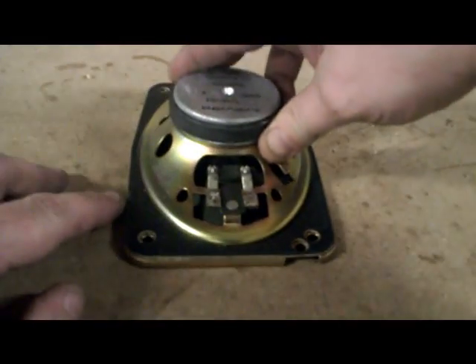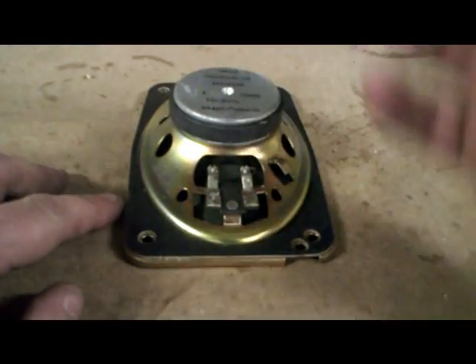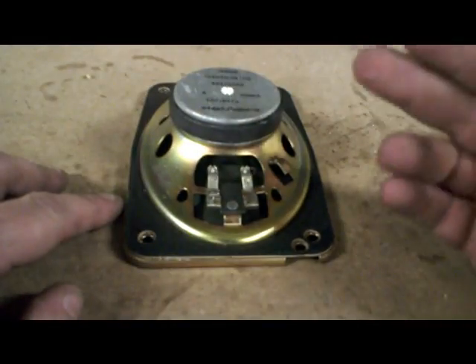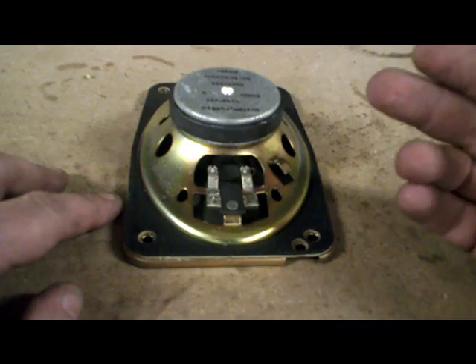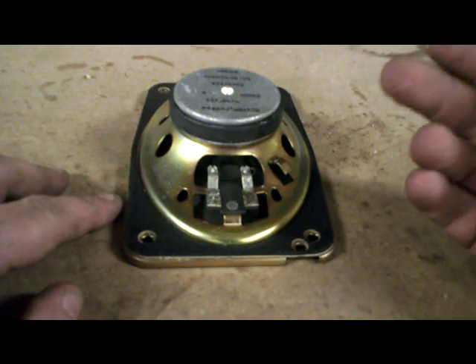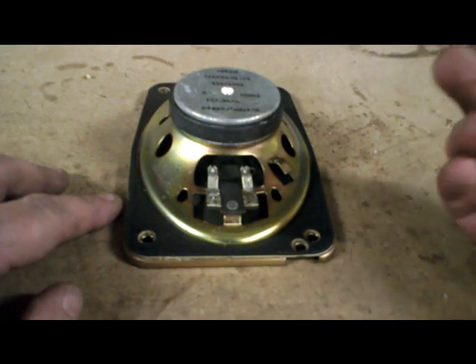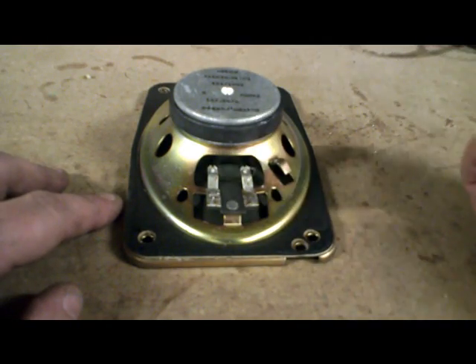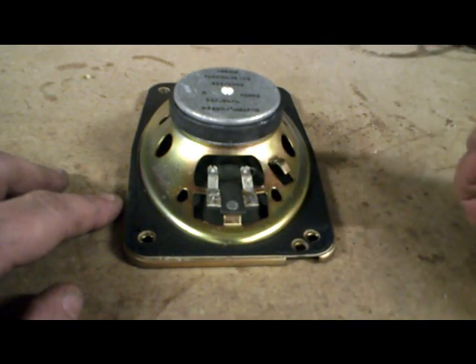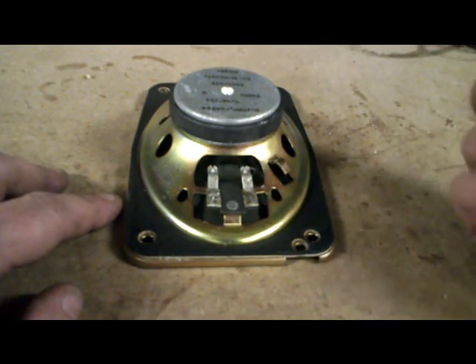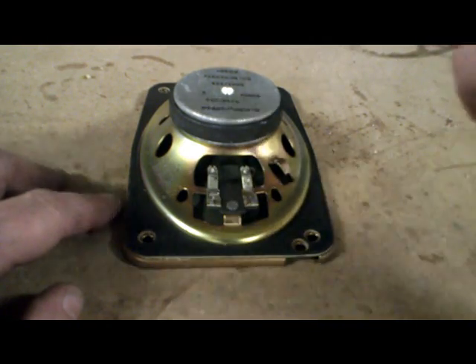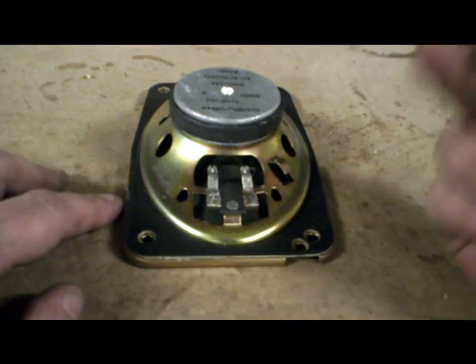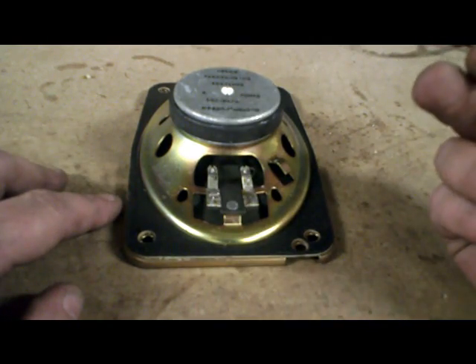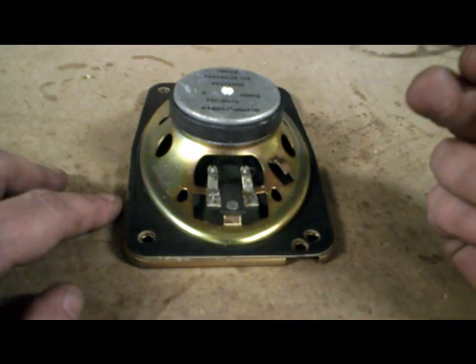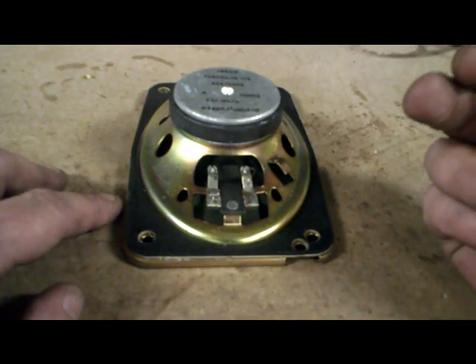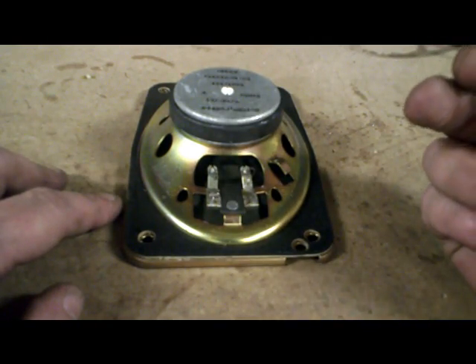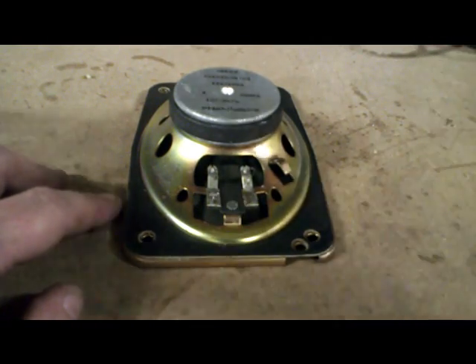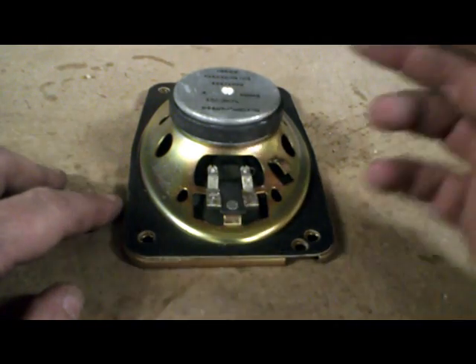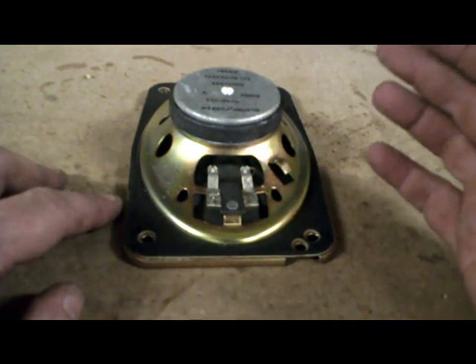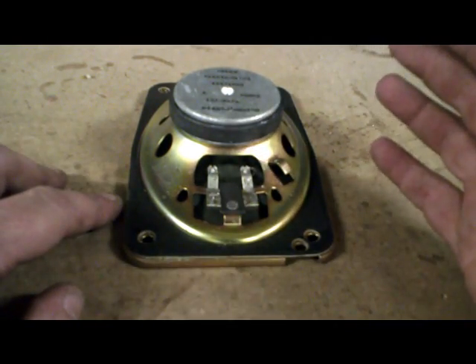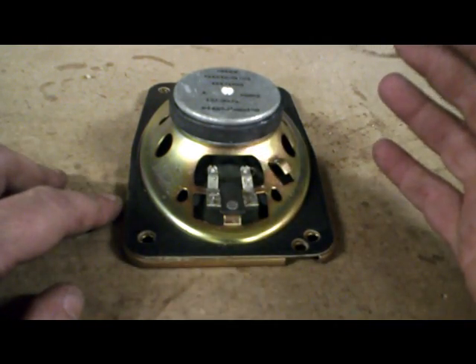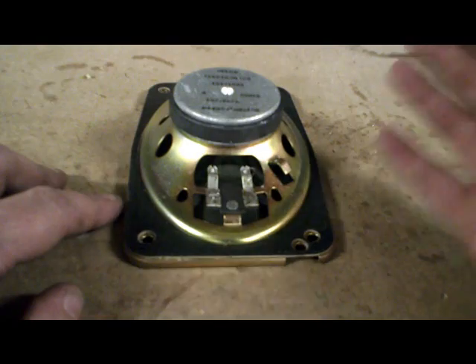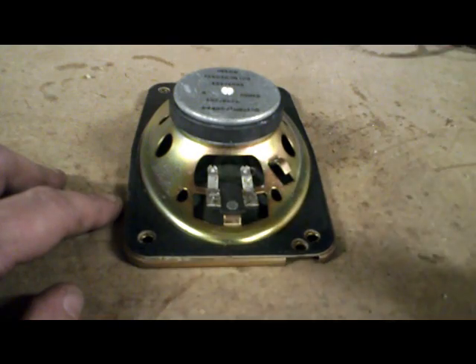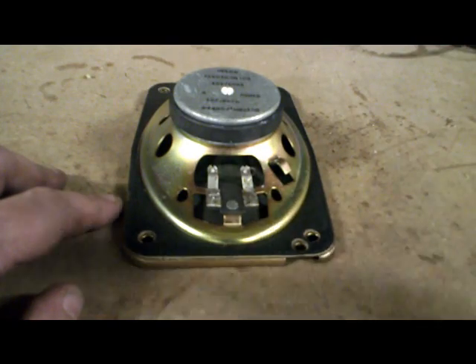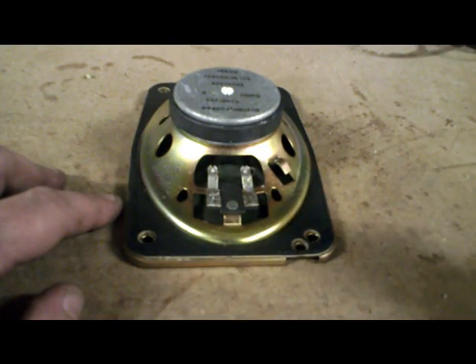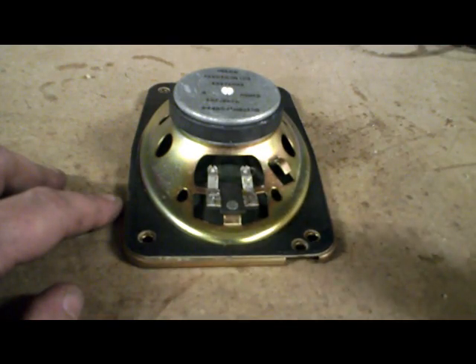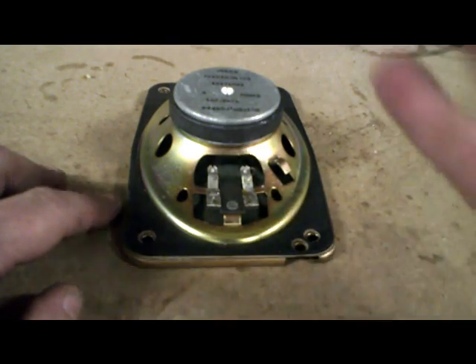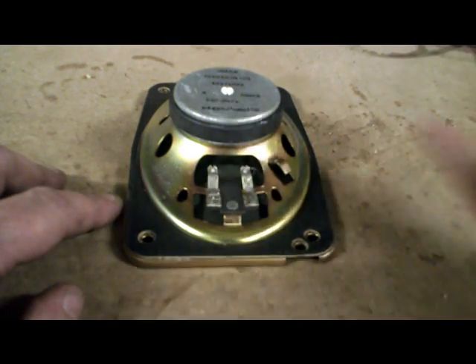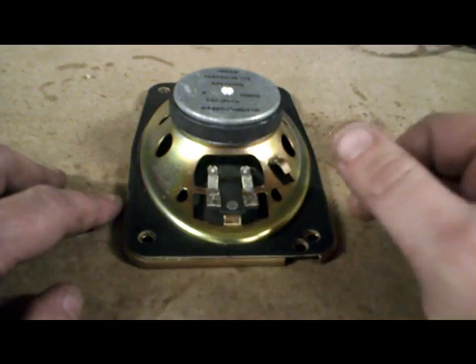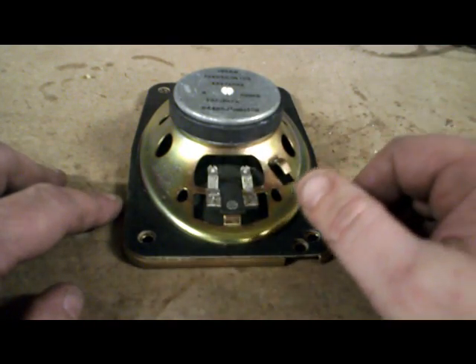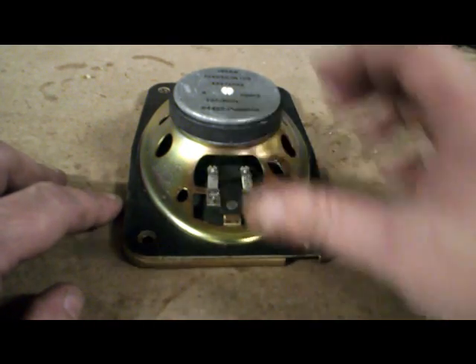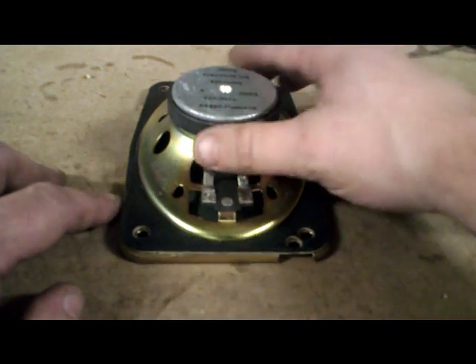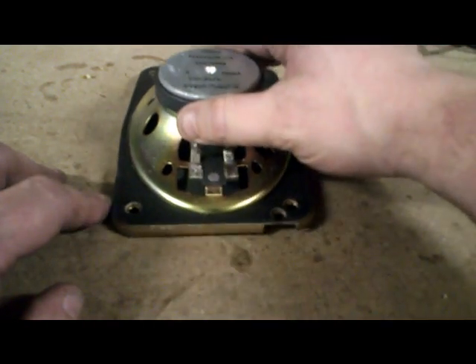And a lot of times the wires aren't marked. They're either both red, or red with a black stripe, and most of the time you'll think the black stripe is definitely negative. Well, that's not always the case with a factory speaker.